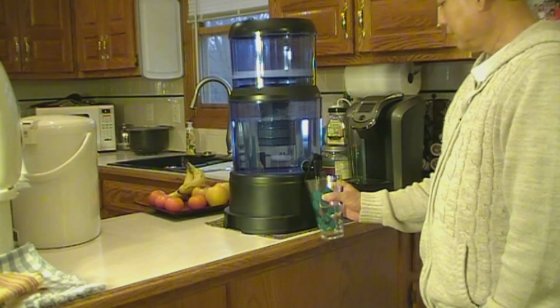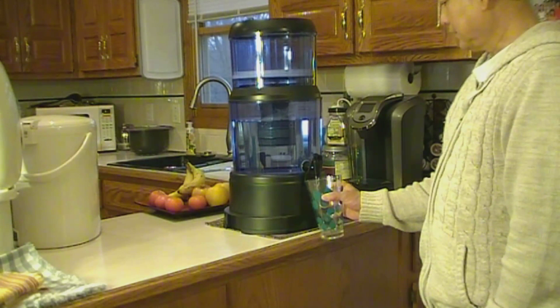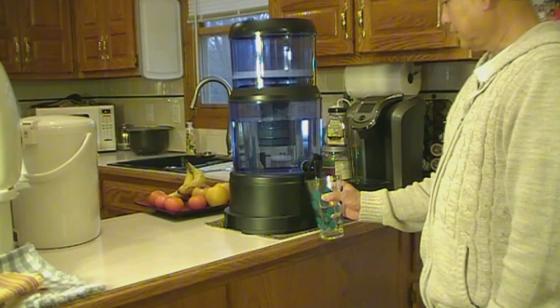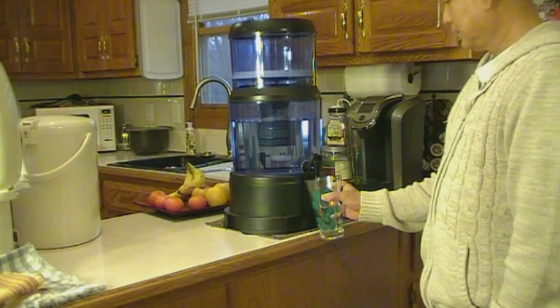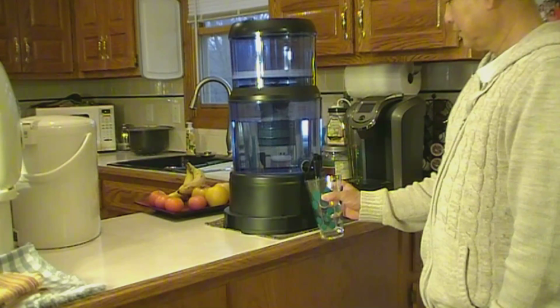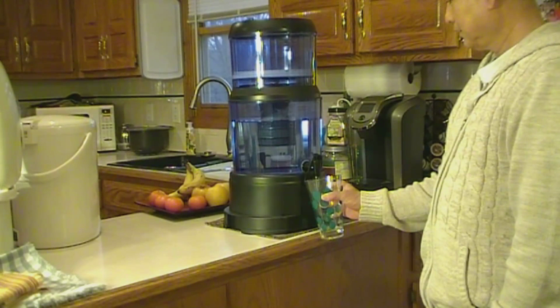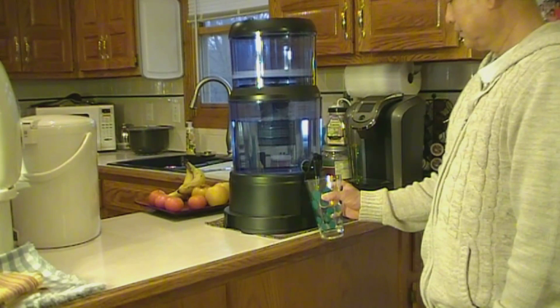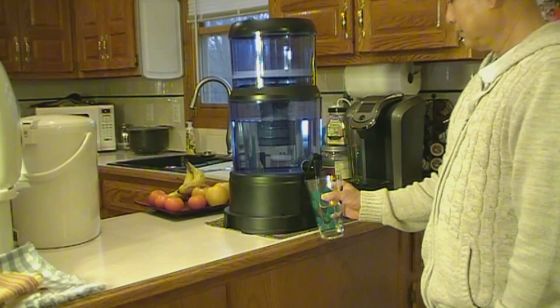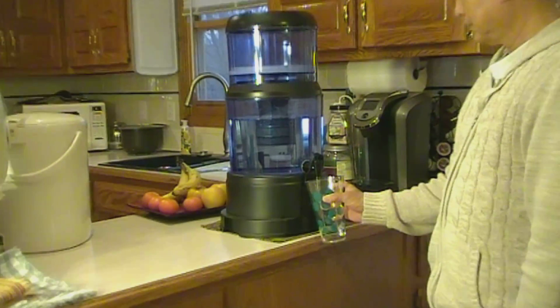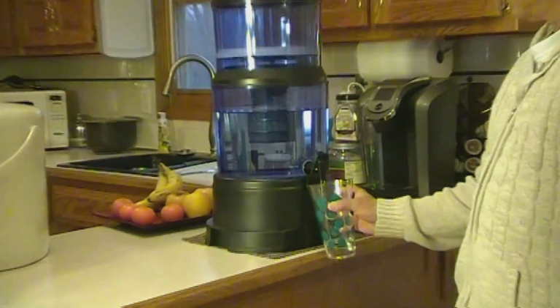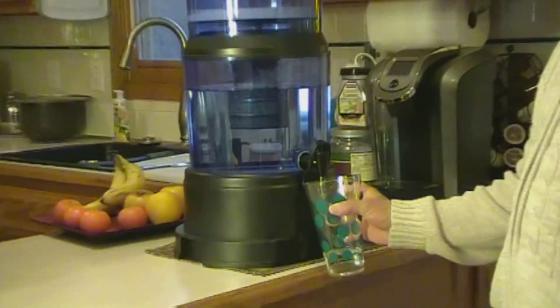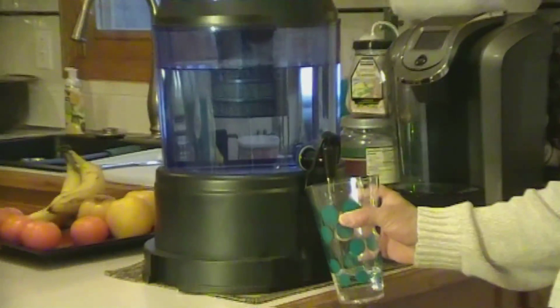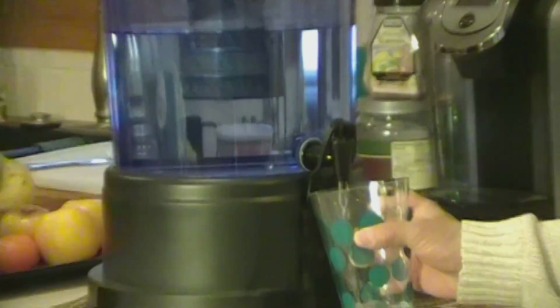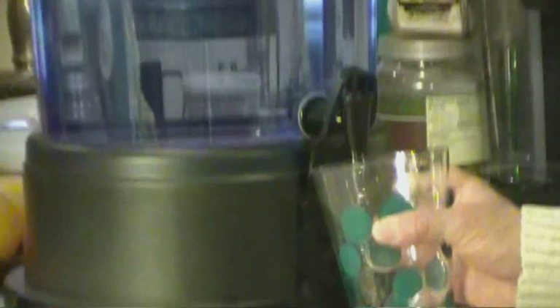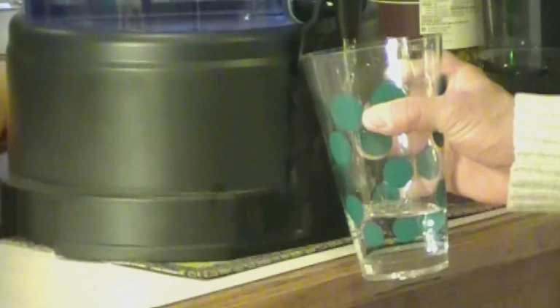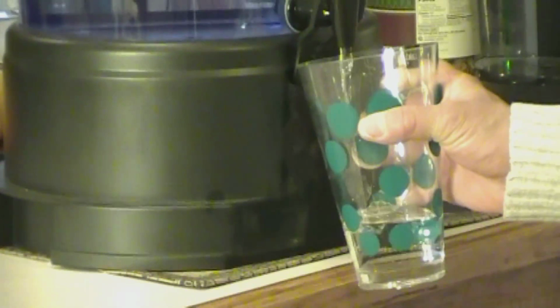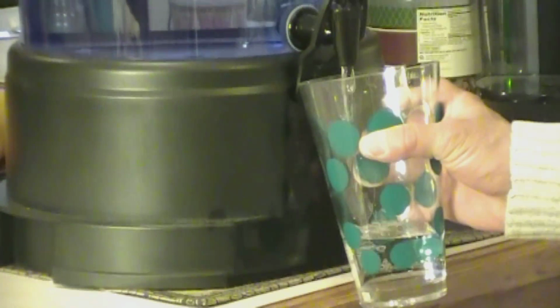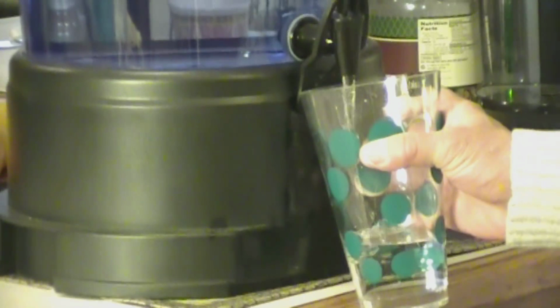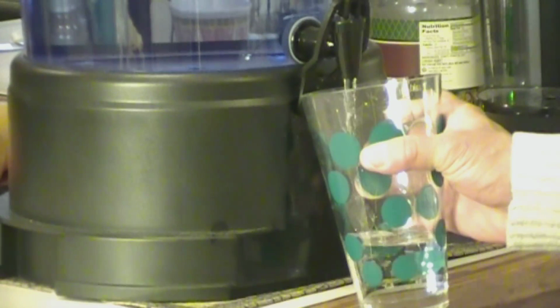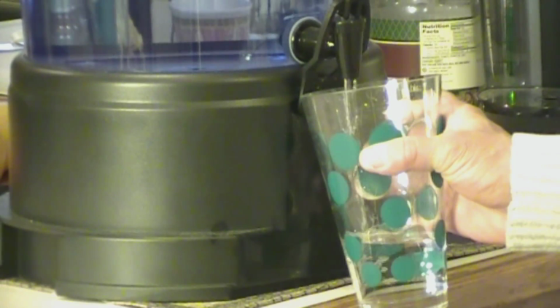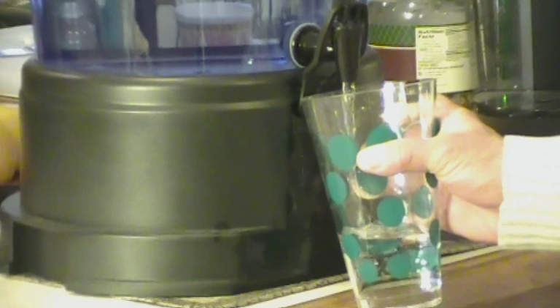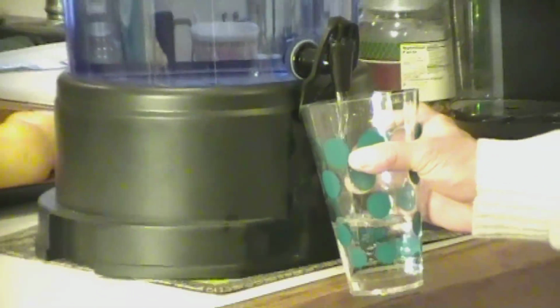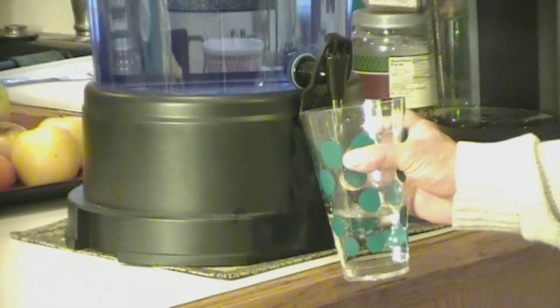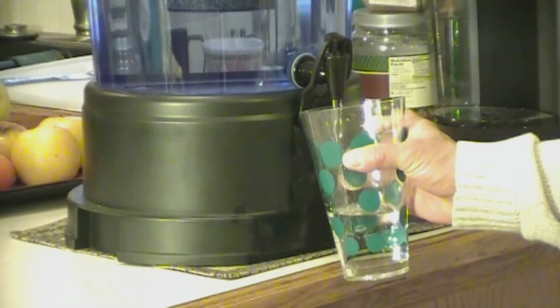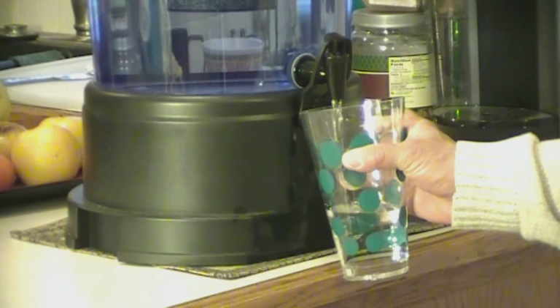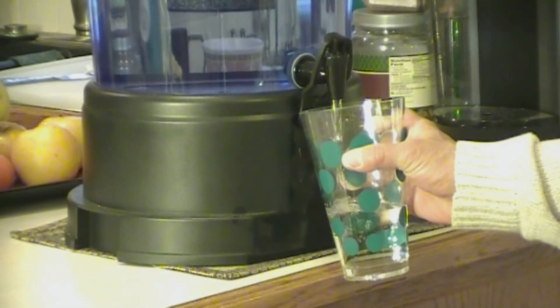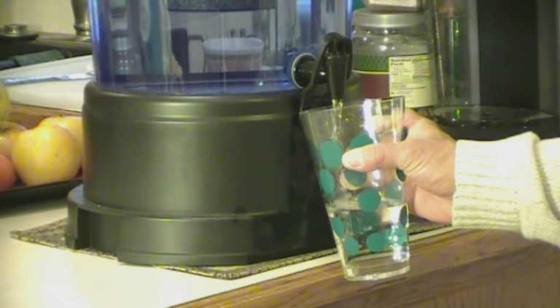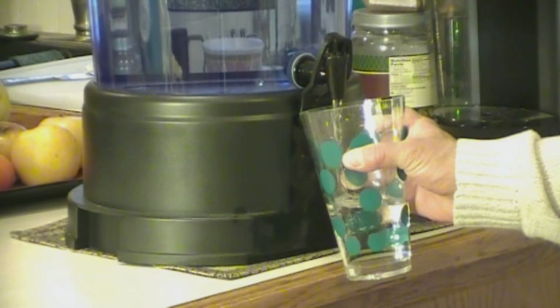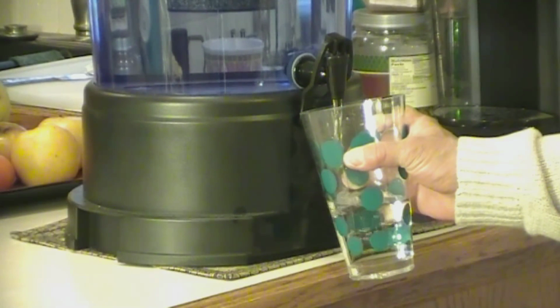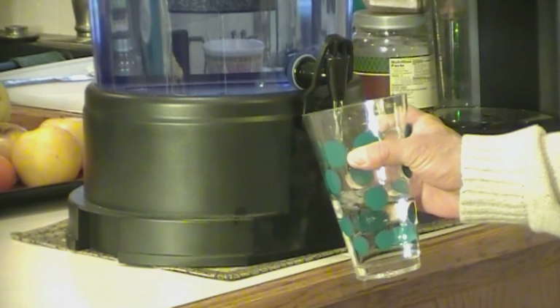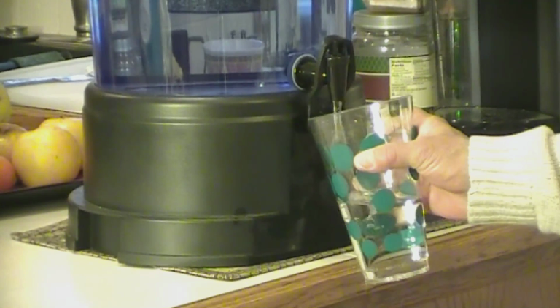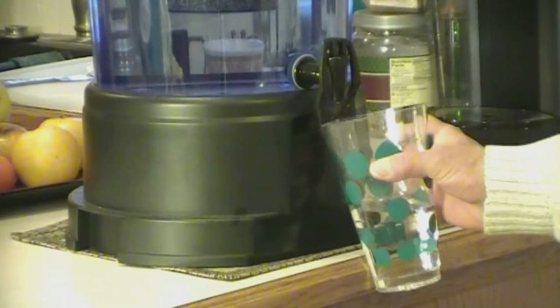this lifetime stone filter is still producing 99.99% pure 8.4 alkaline drinking water for the entire family.